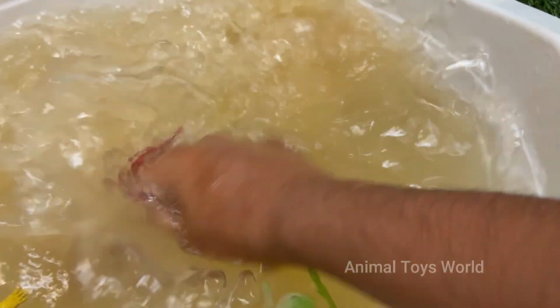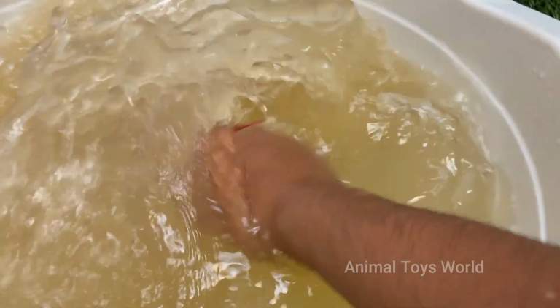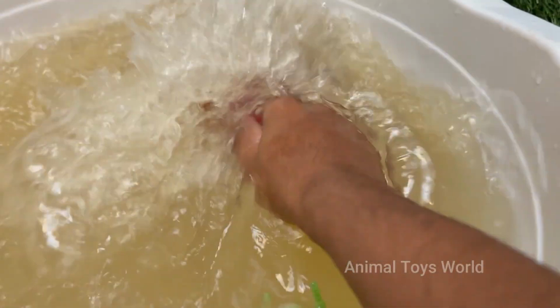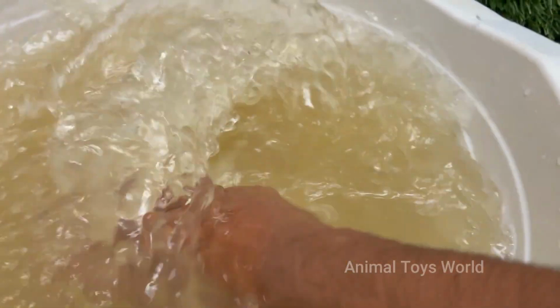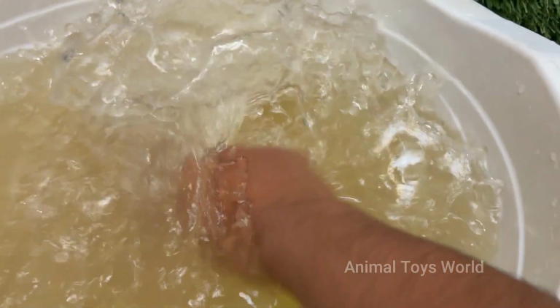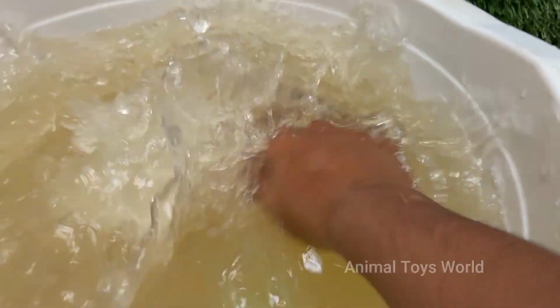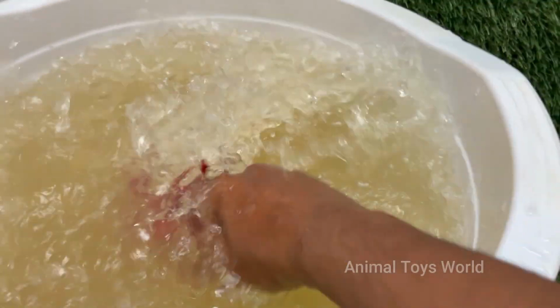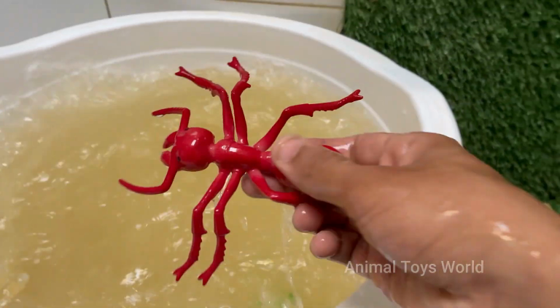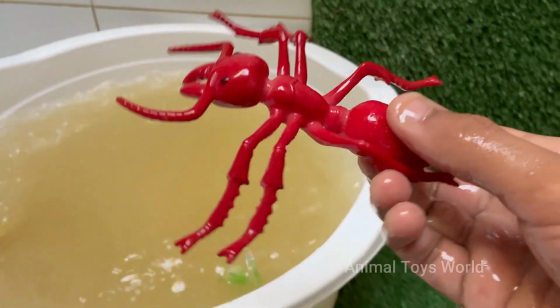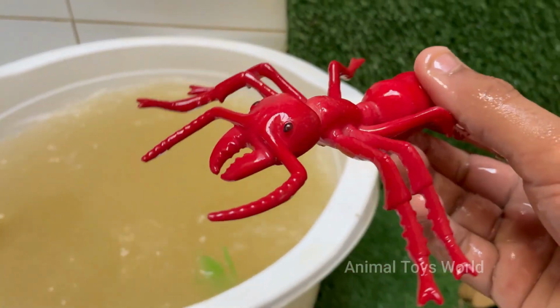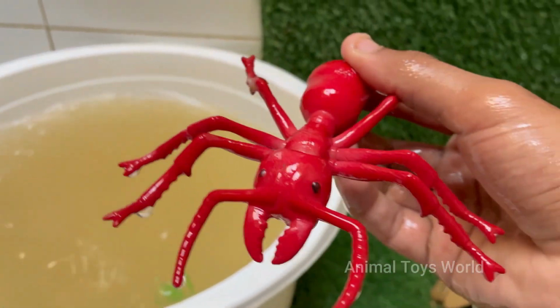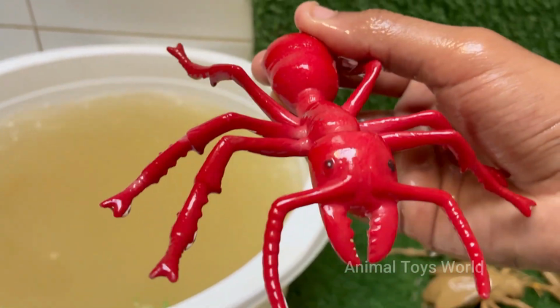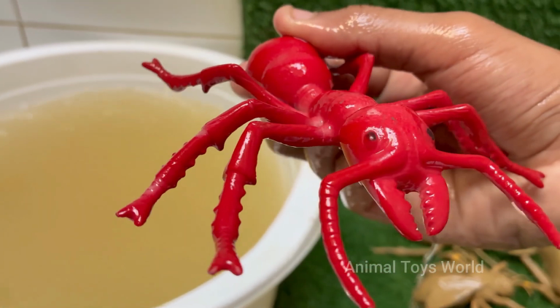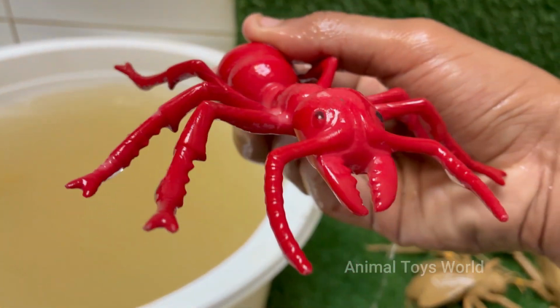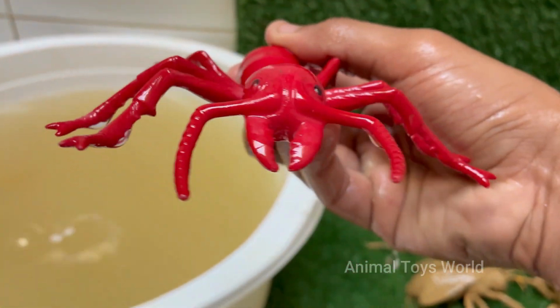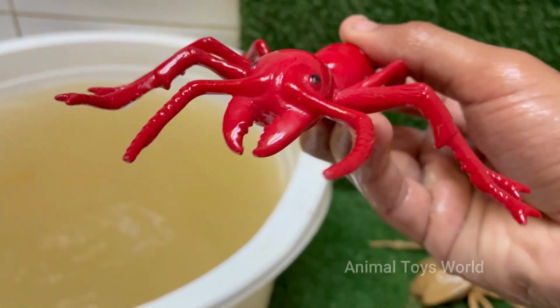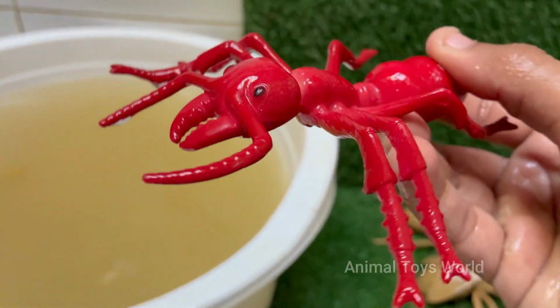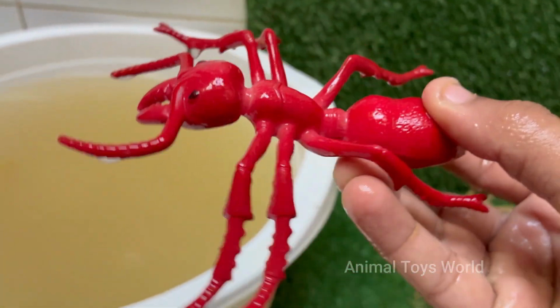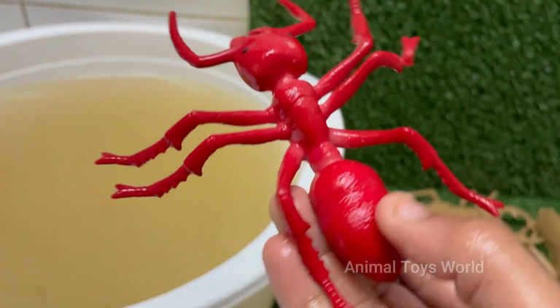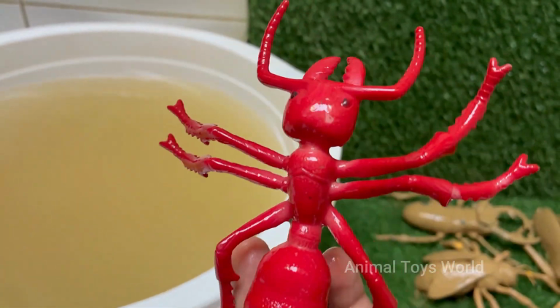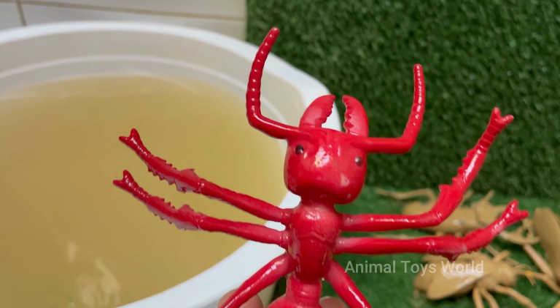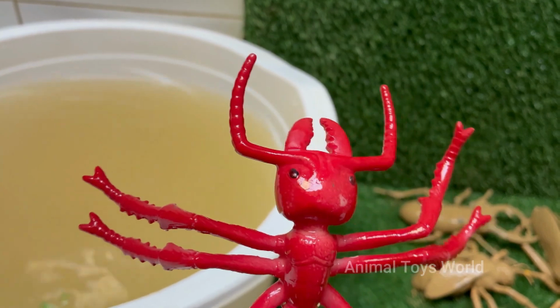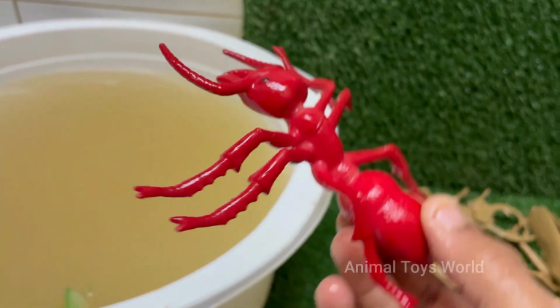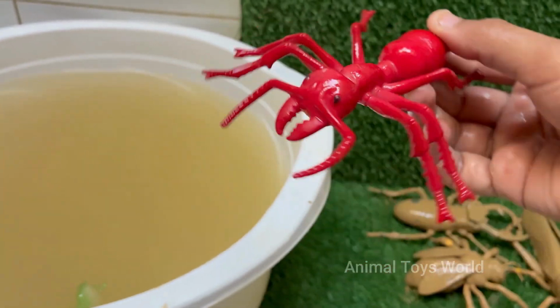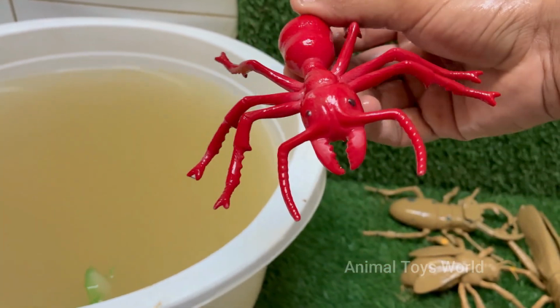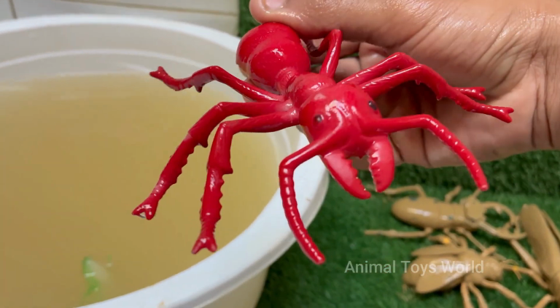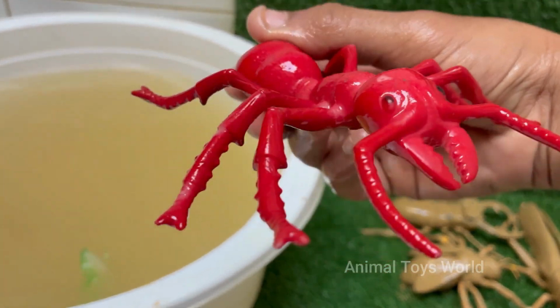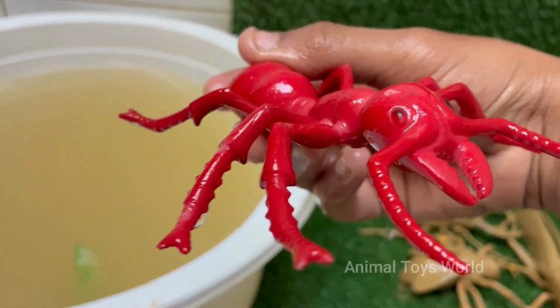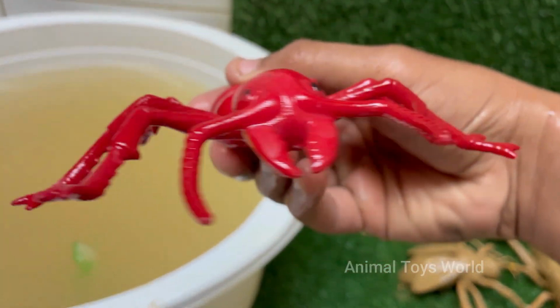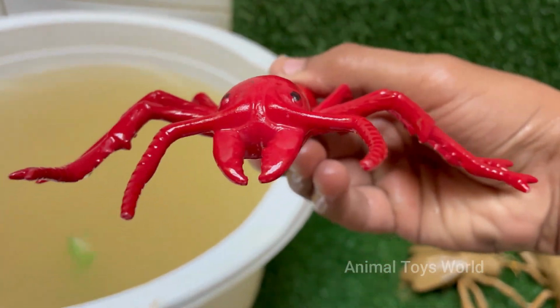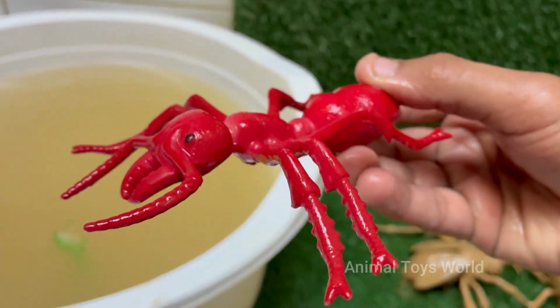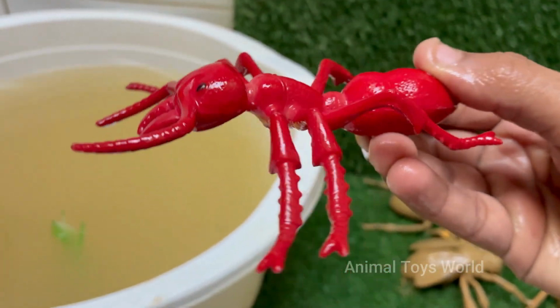Red ants have a caste system with queens for reproduction, workers for foraging and nest maintenance, and soldiers for defense. The species is known as red-imported fire ants, Solenopsis invicta, though many other ant species are also red in color.